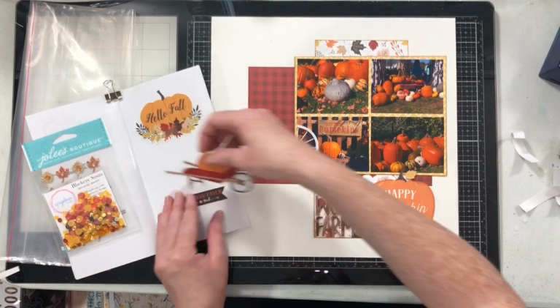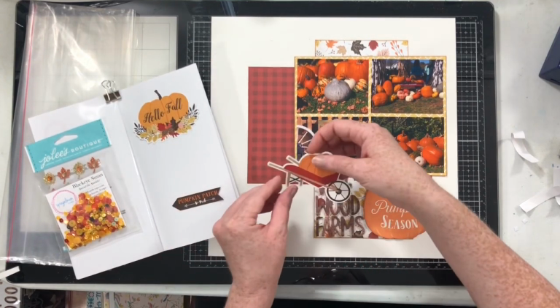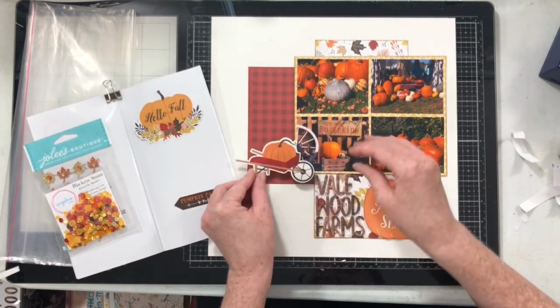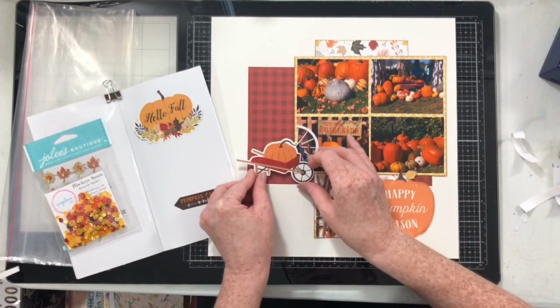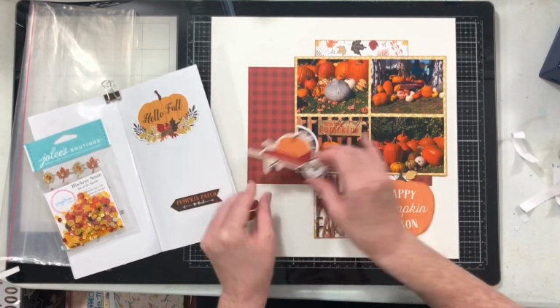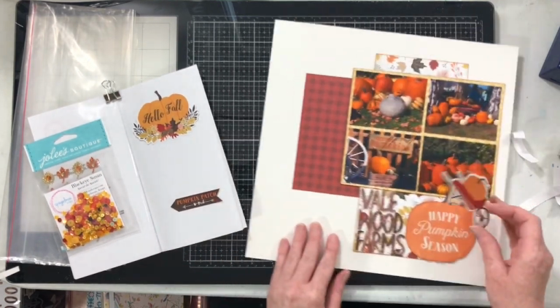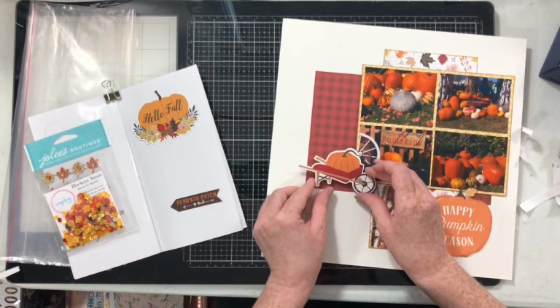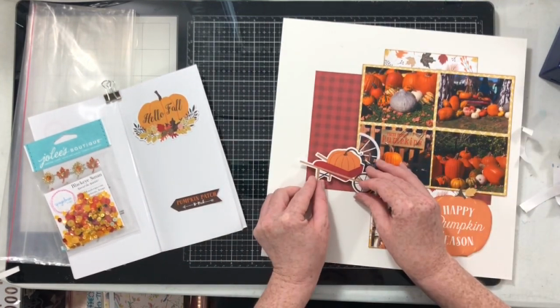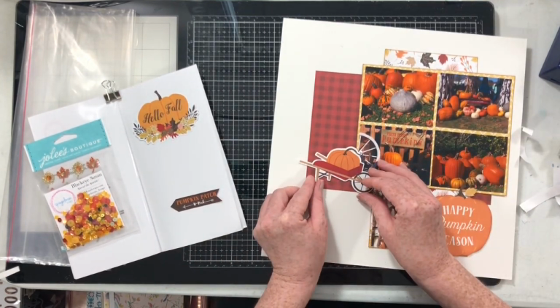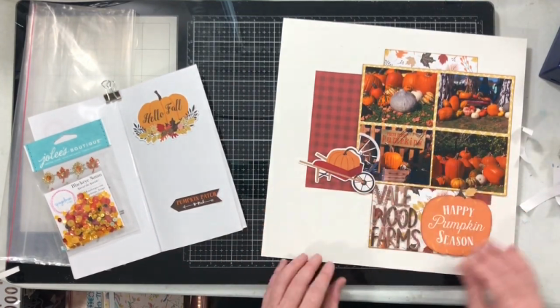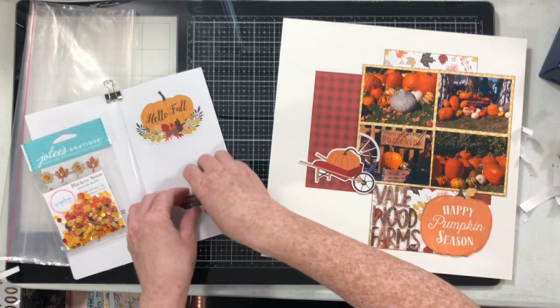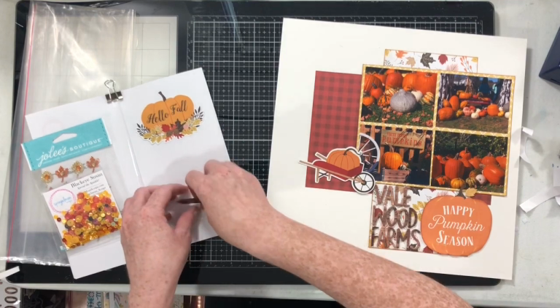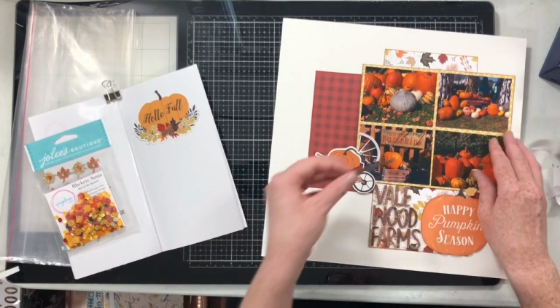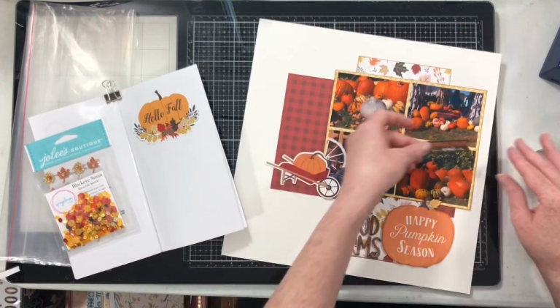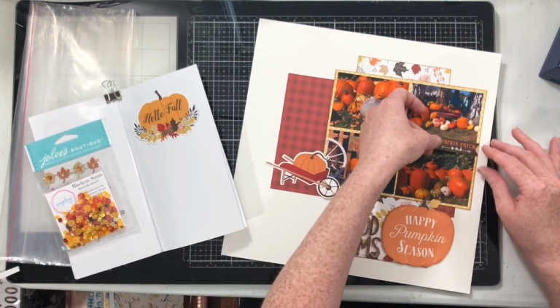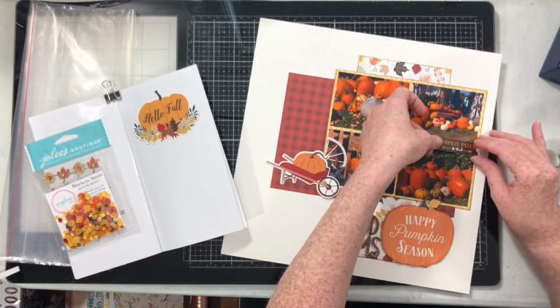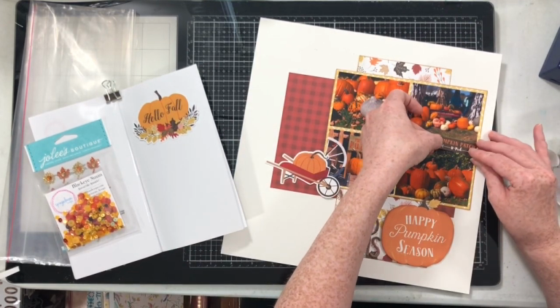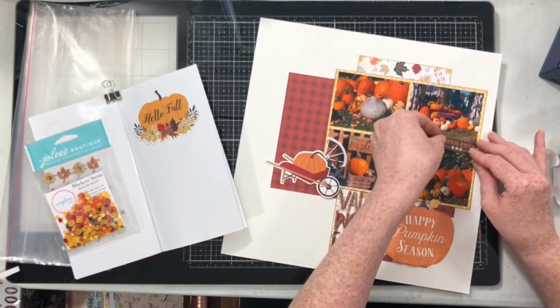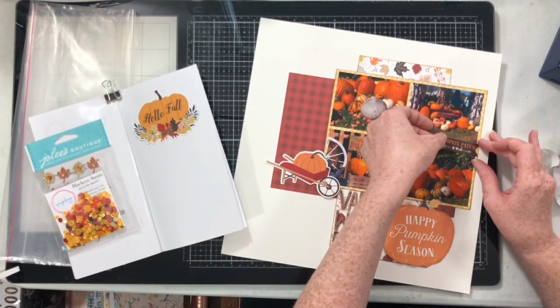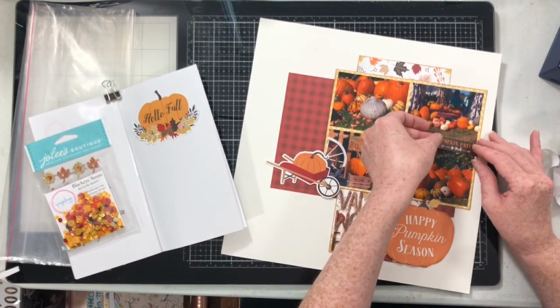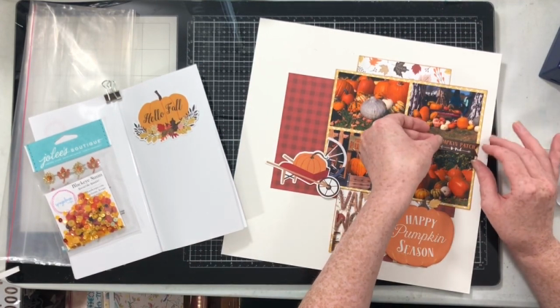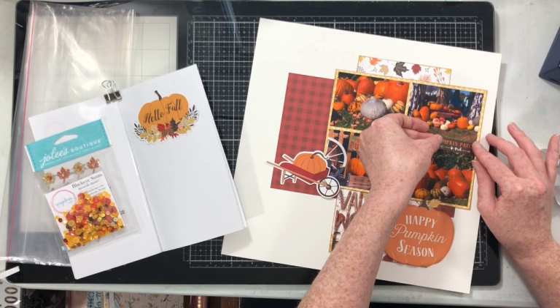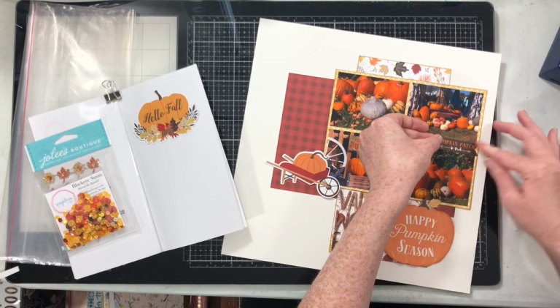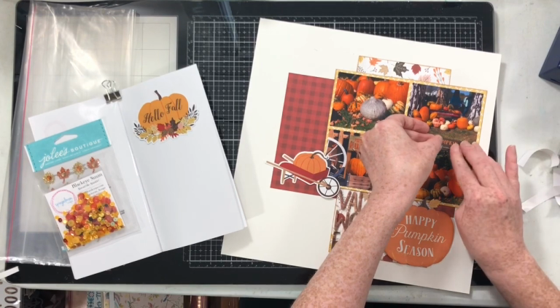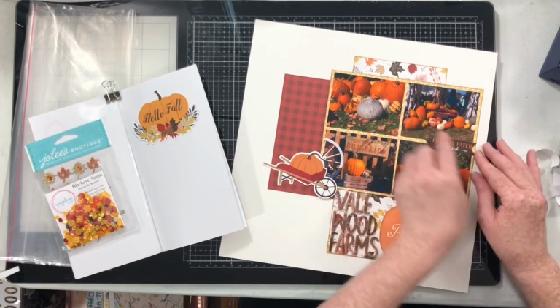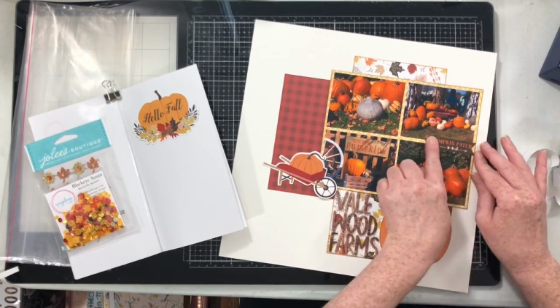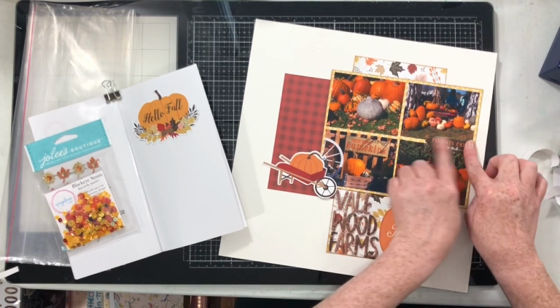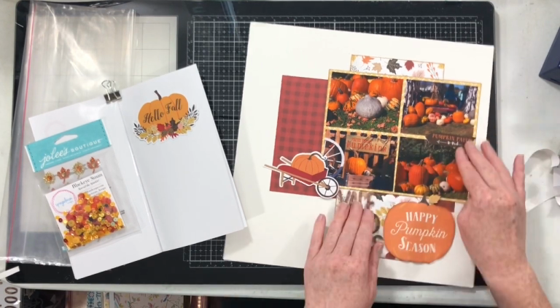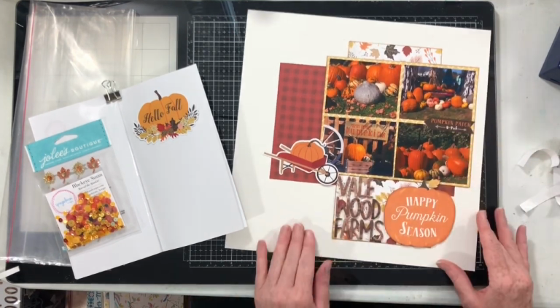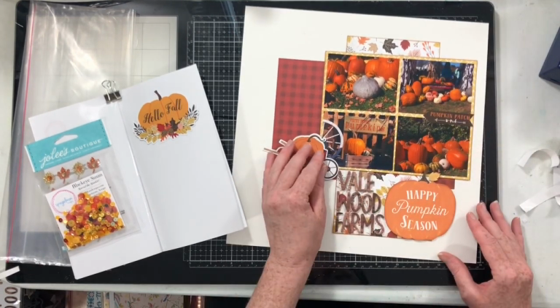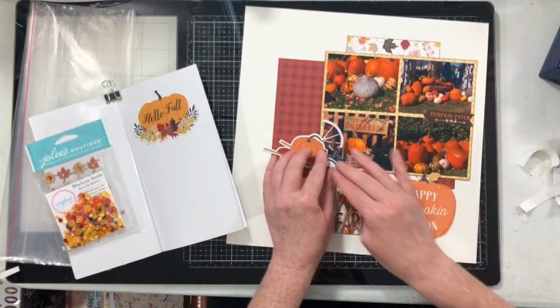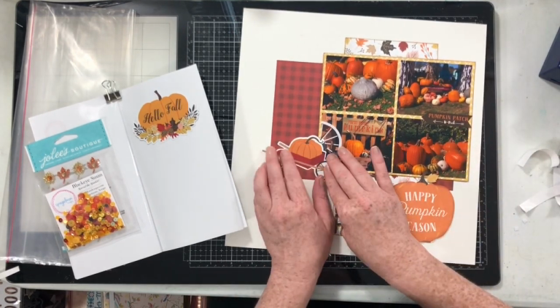I added some stickers to my Get Sticky With It notebook so that I knew exactly which ones I wanted to make sure I got onto the page, because they were more pumpkin-oriented stickers and I thought they'd look really well with my photos.